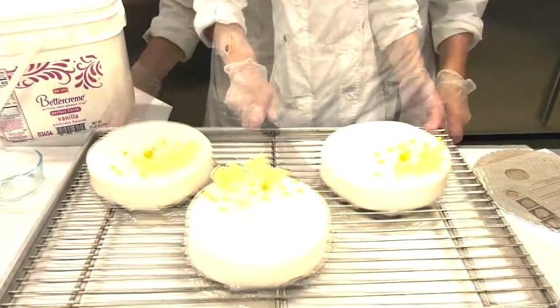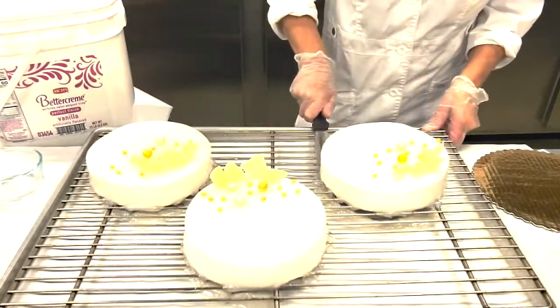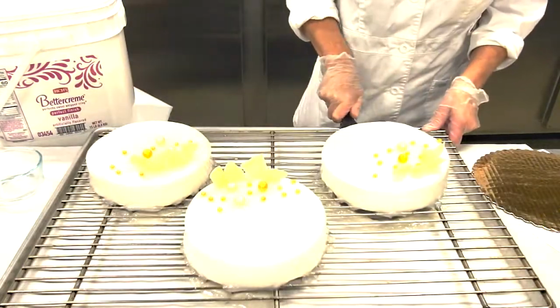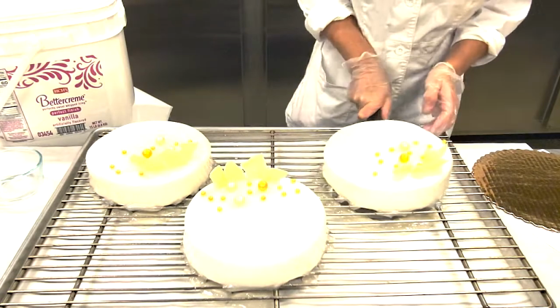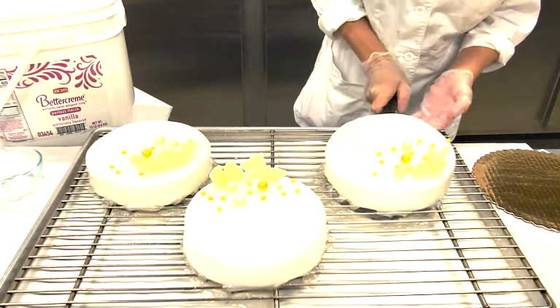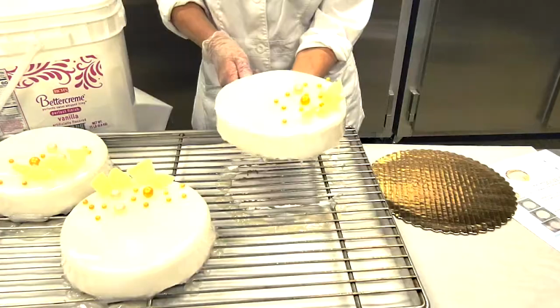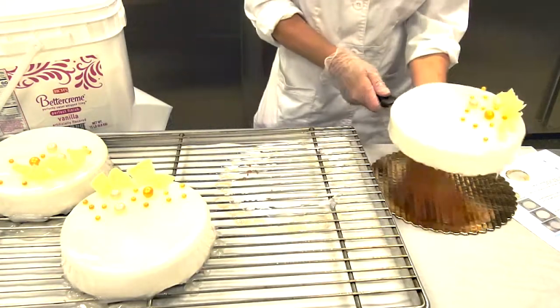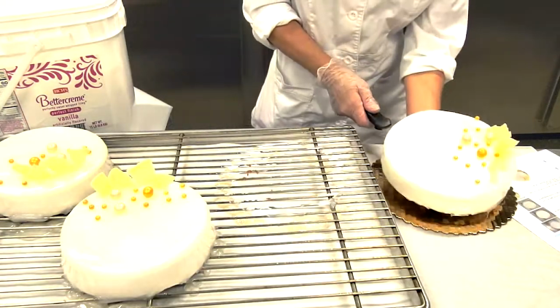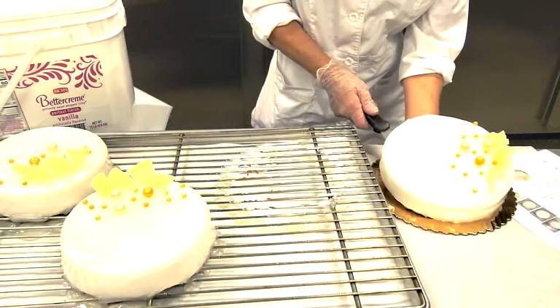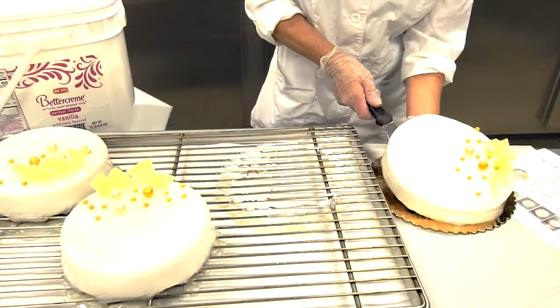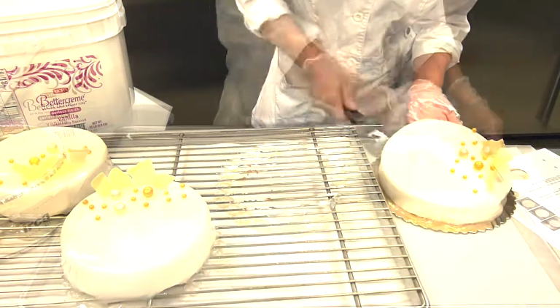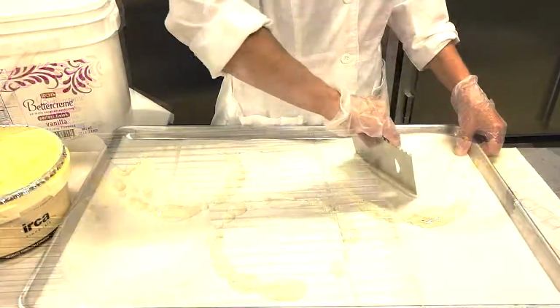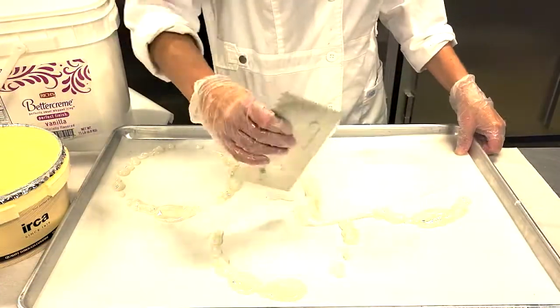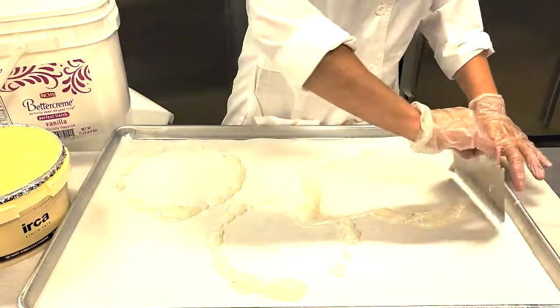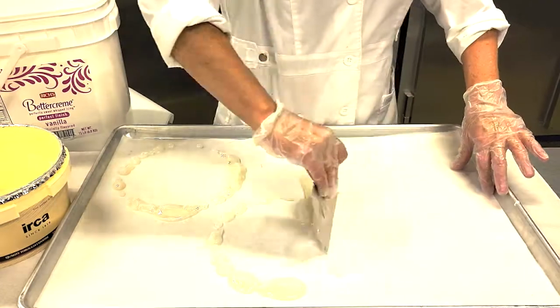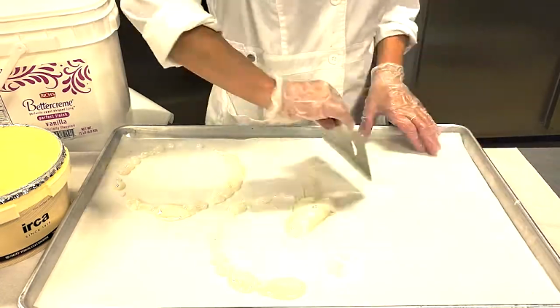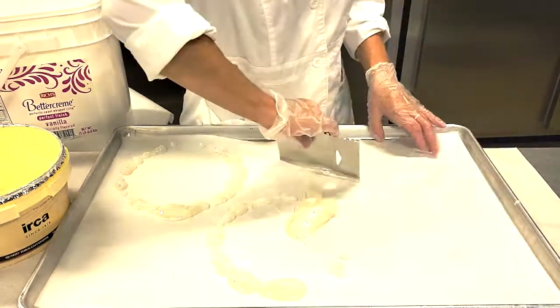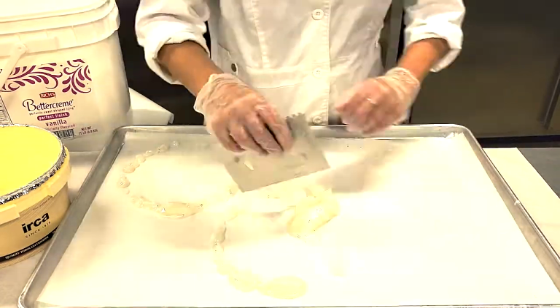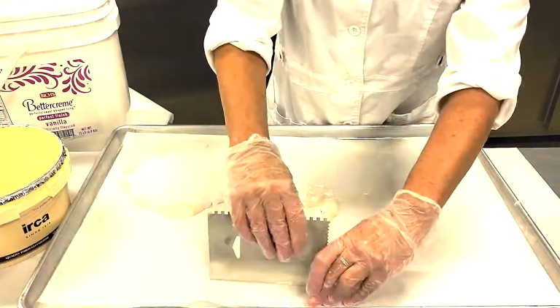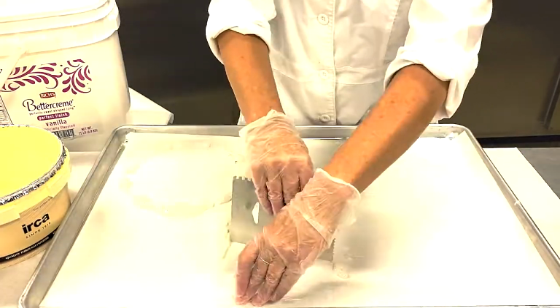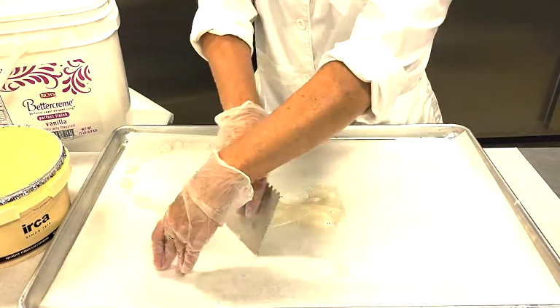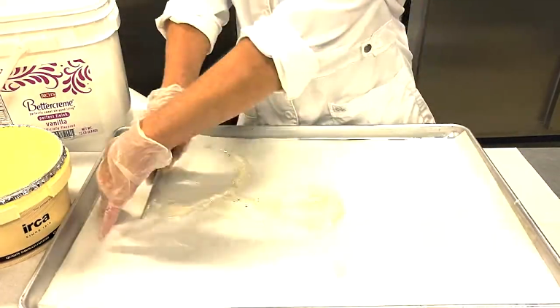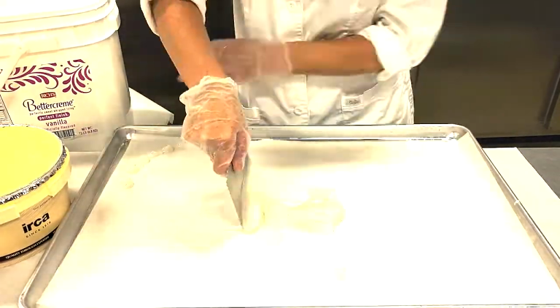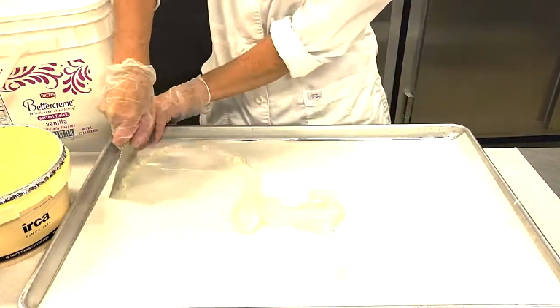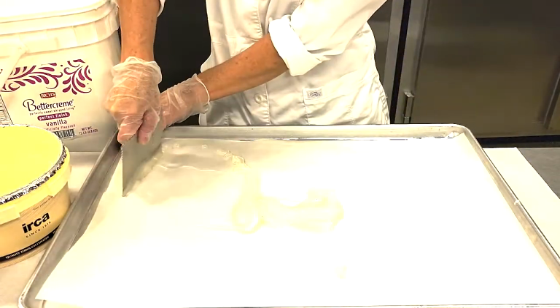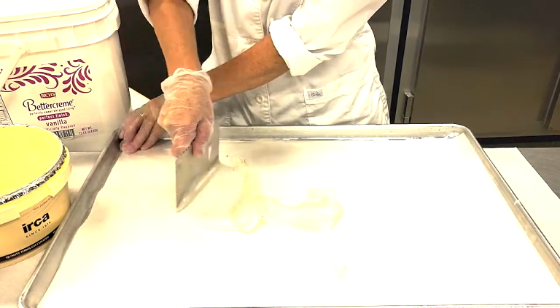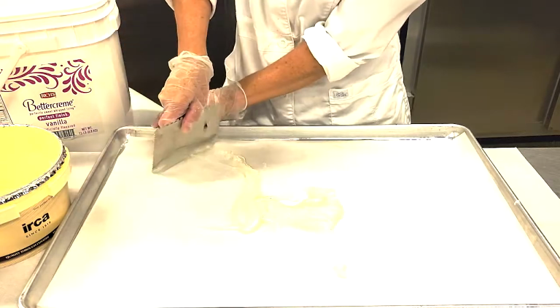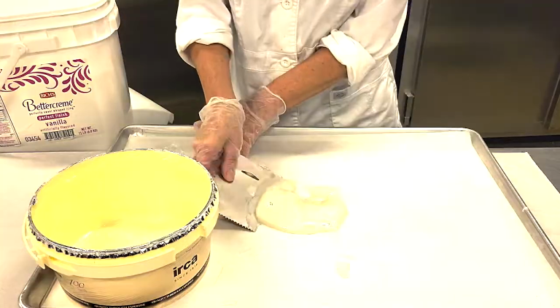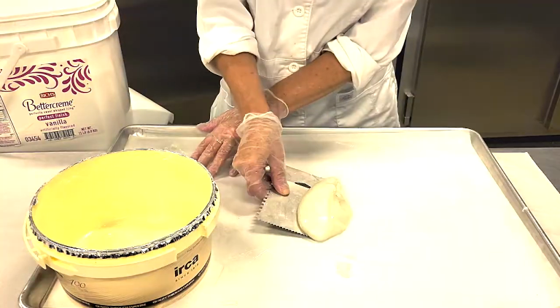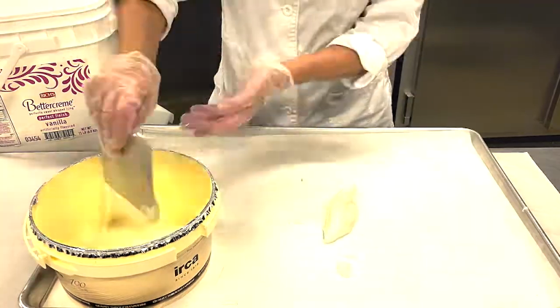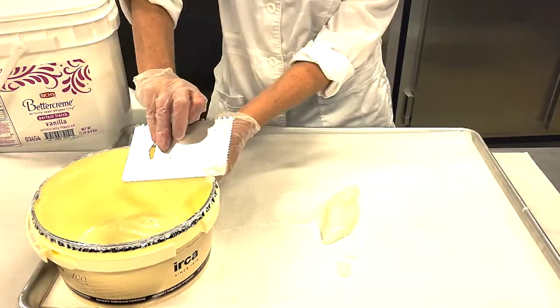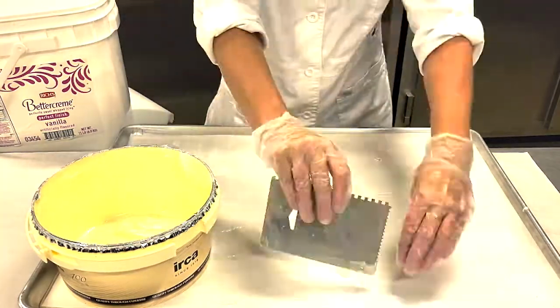Then remove the cake from the screen and place on a gold board. Make sure to remove any crumbs from the leftover mirror glaze on the pan and scoop back into the container for future use. Do not discard unused glaze.